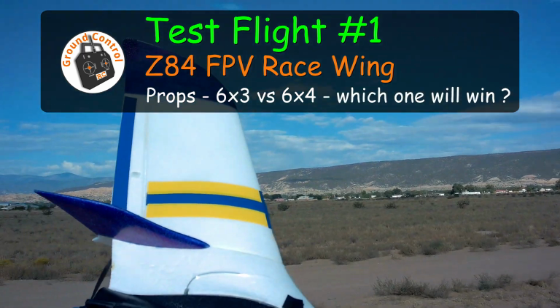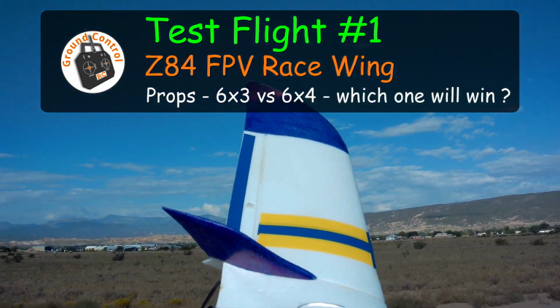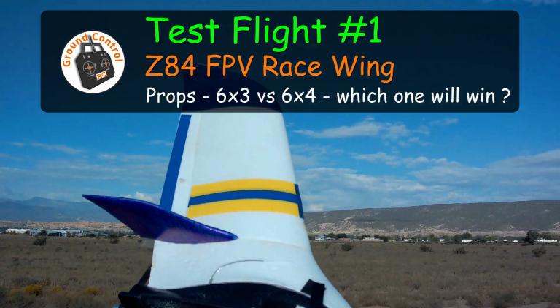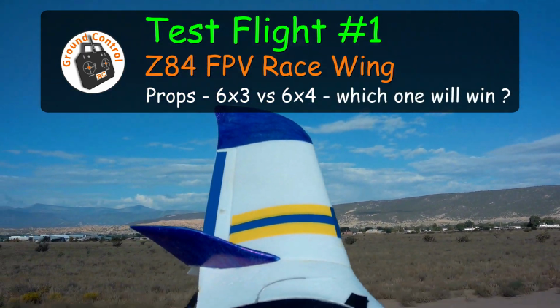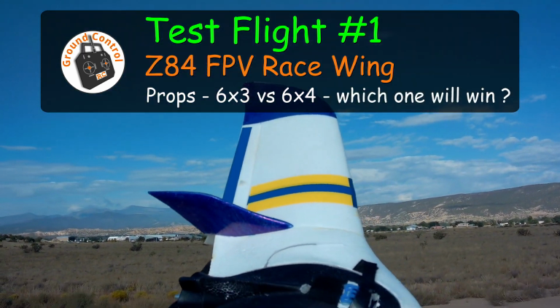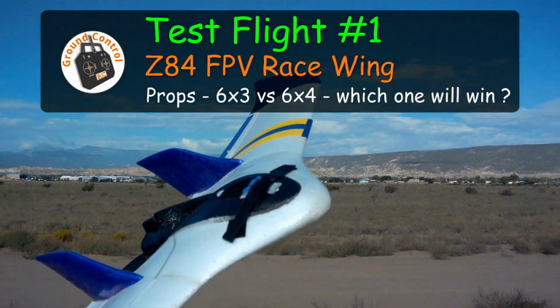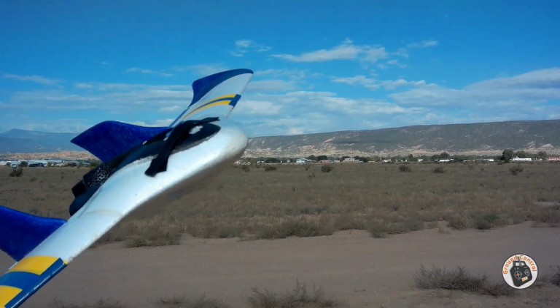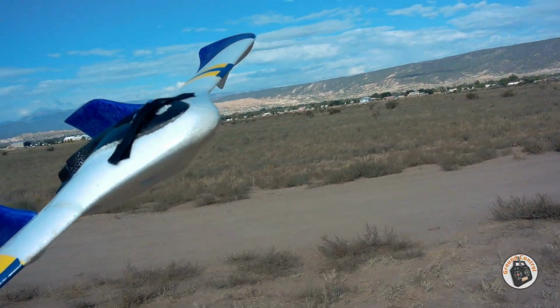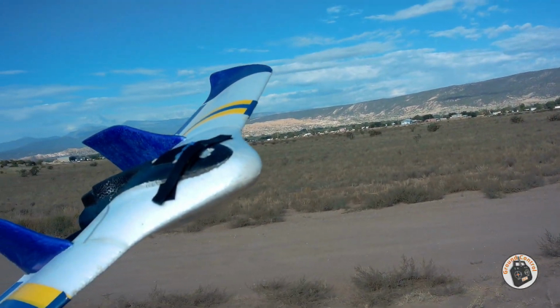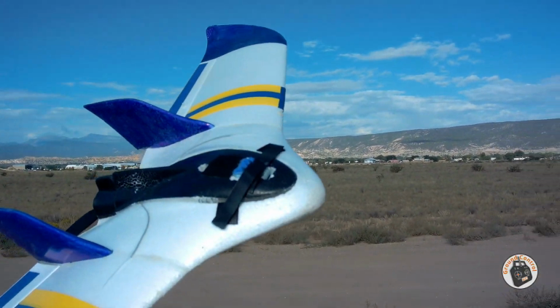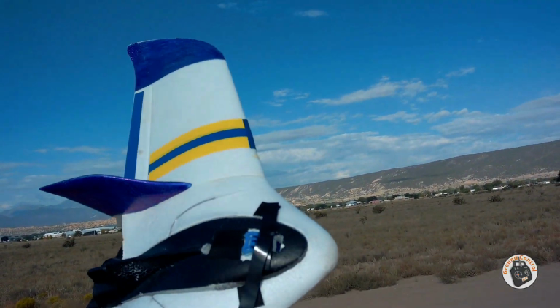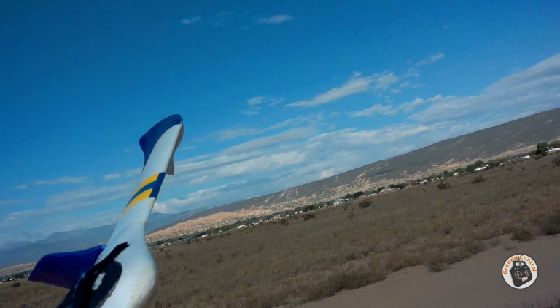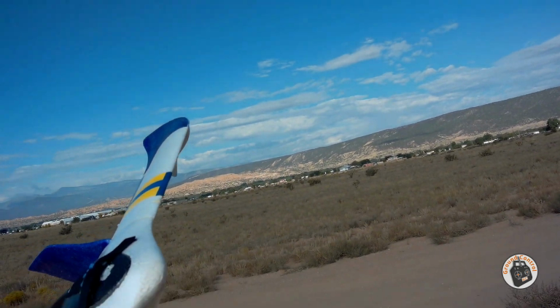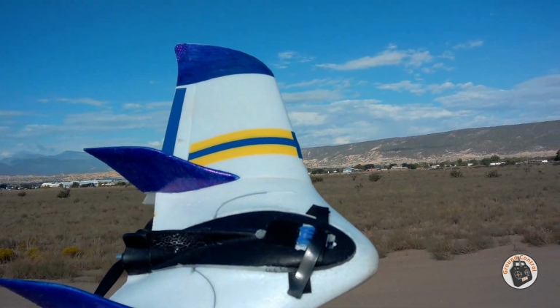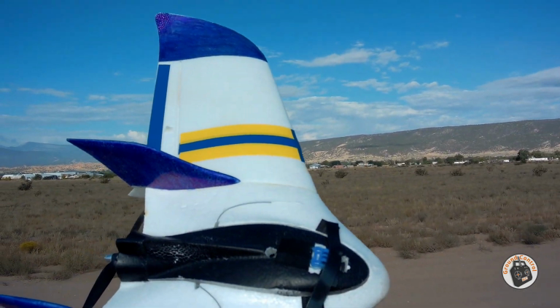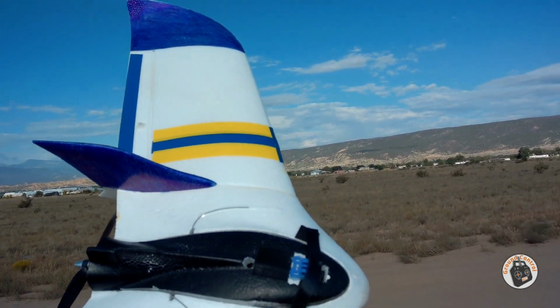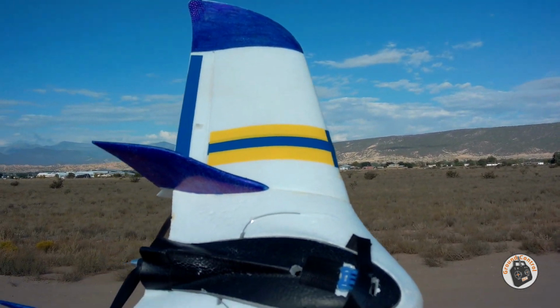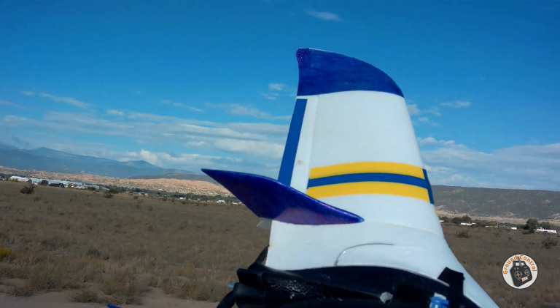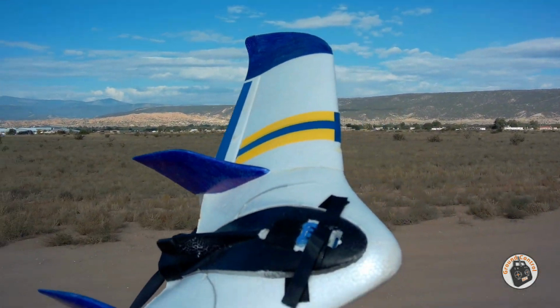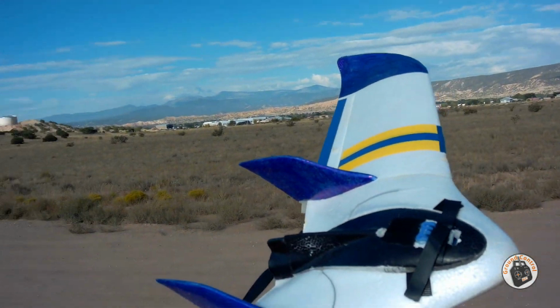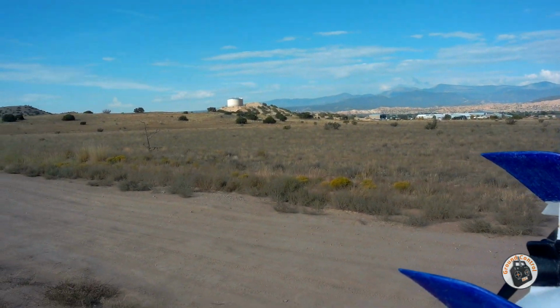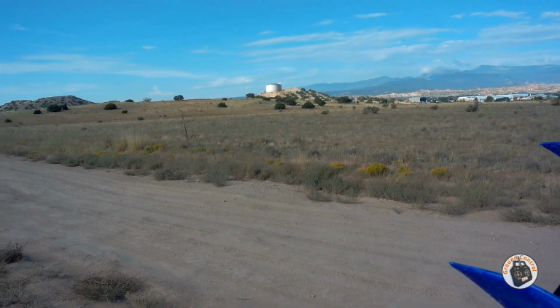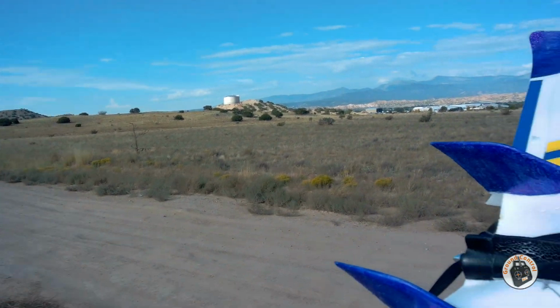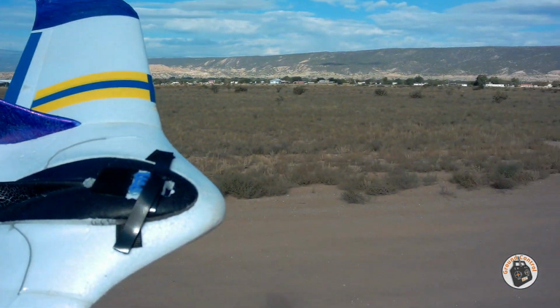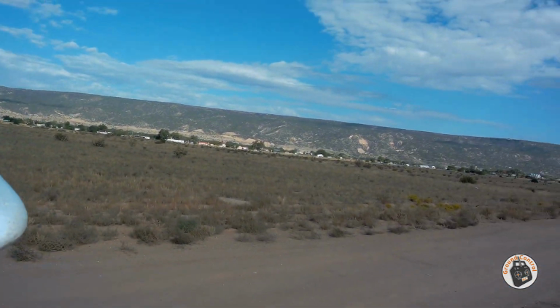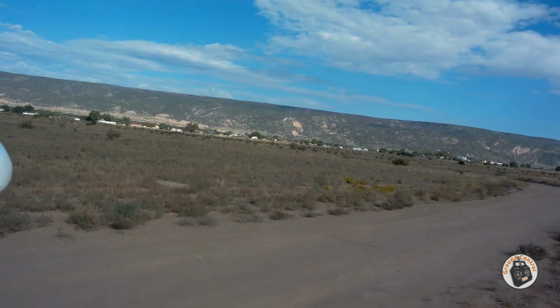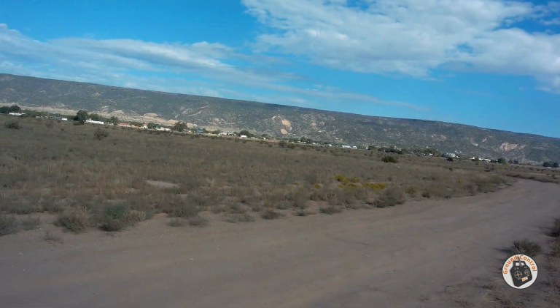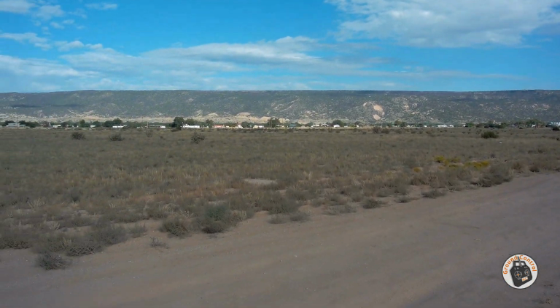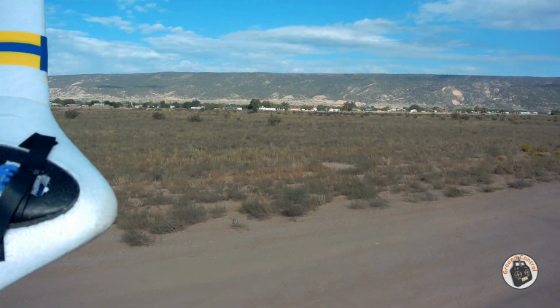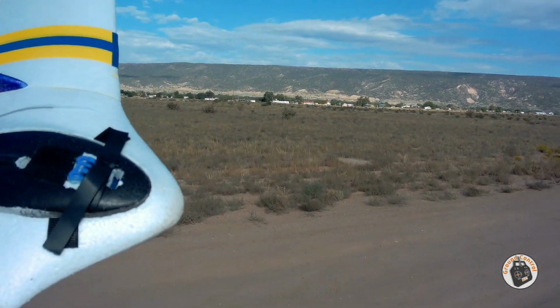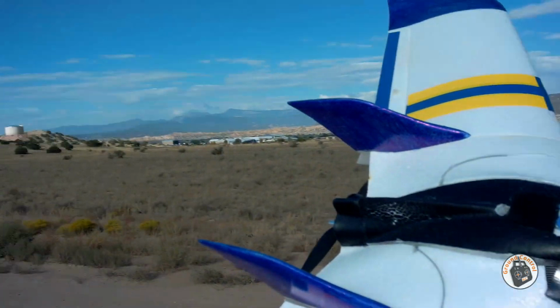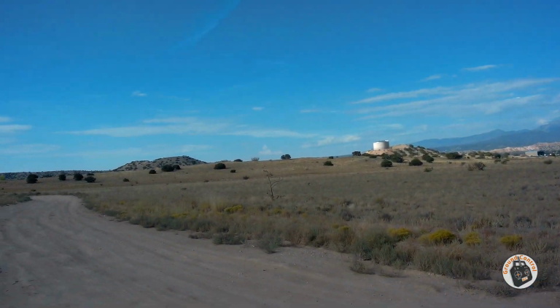I'm out here with my Z84 wing again. My third iteration of my landing skid has been a failure again. I just can't find anything with this wing that will hold up in this hard pack, rough hard pack out here.